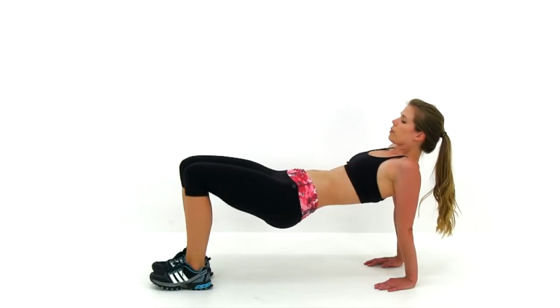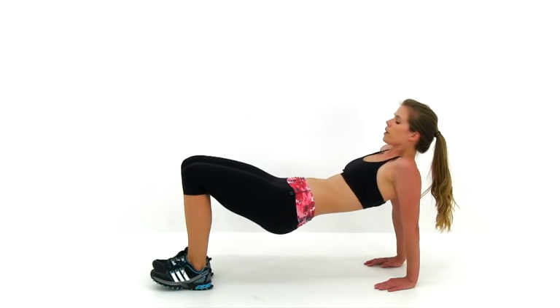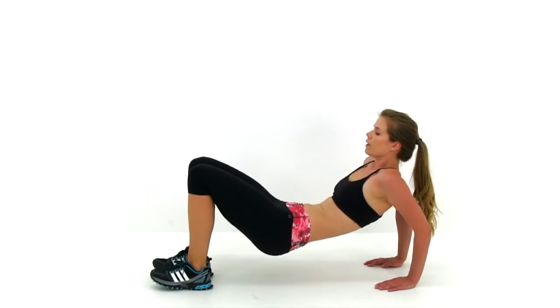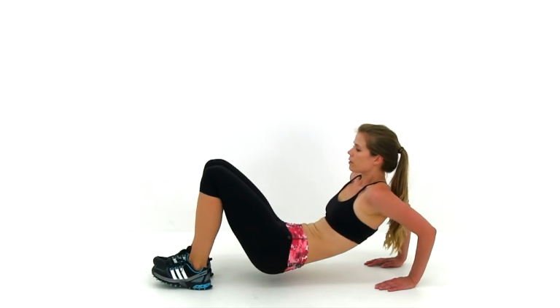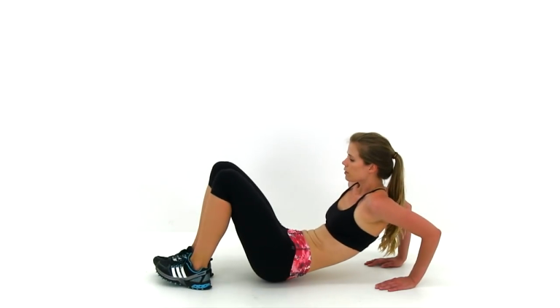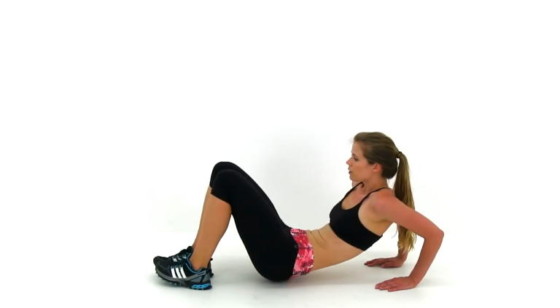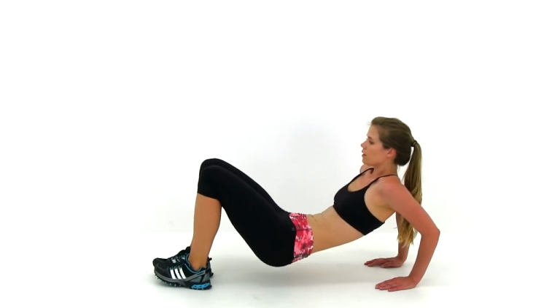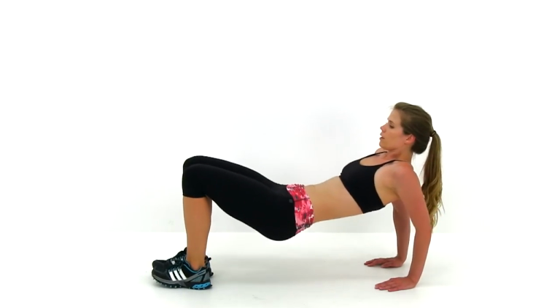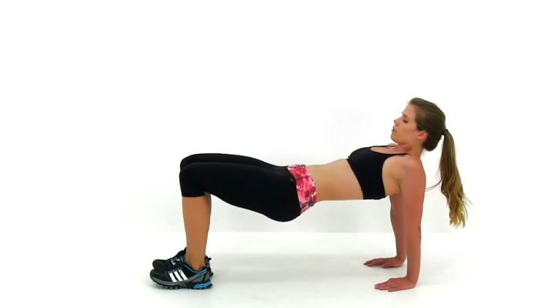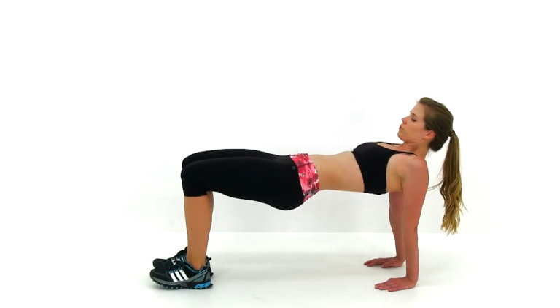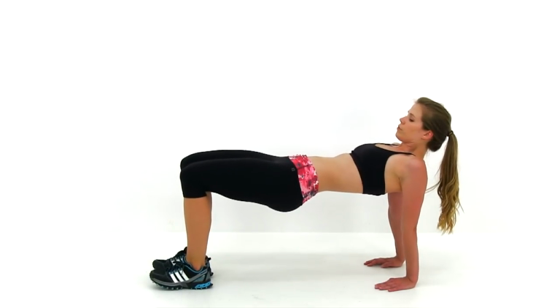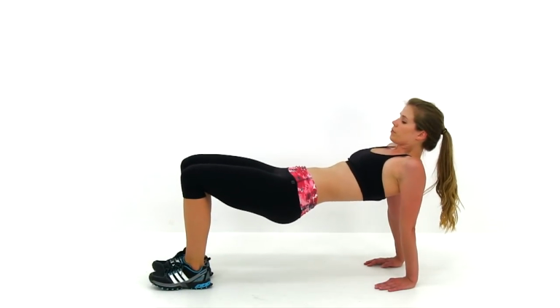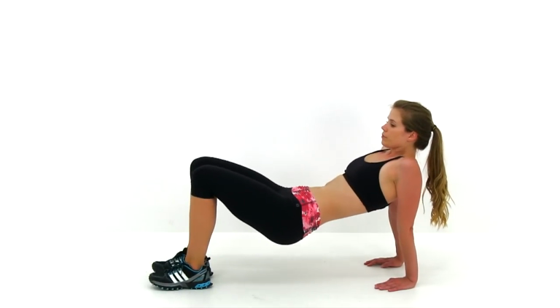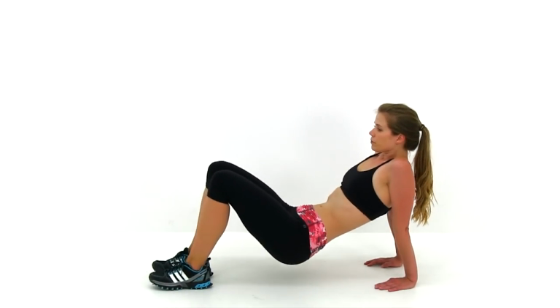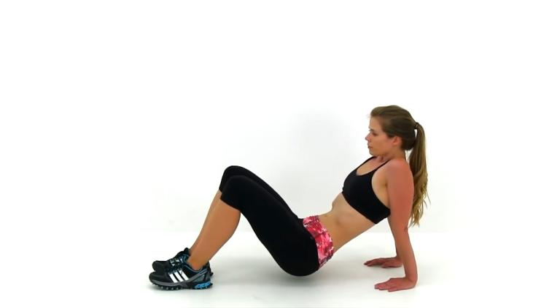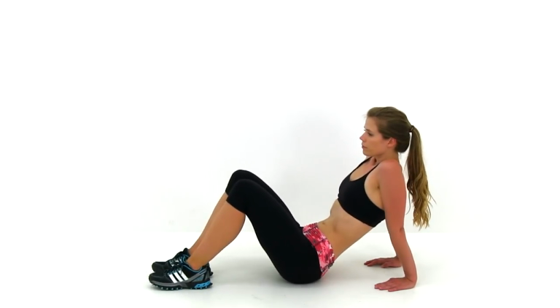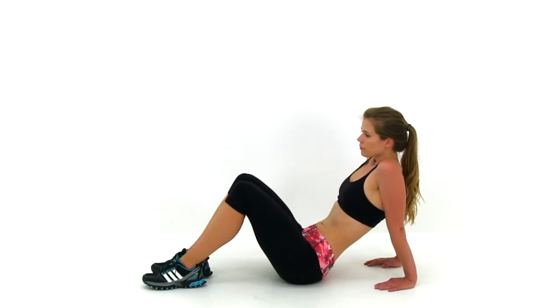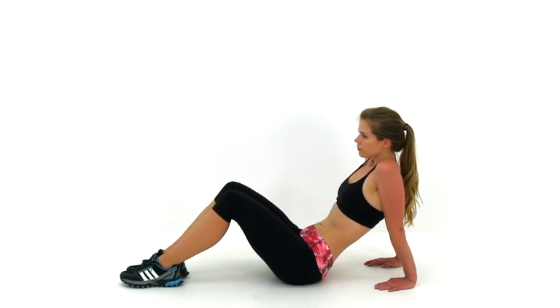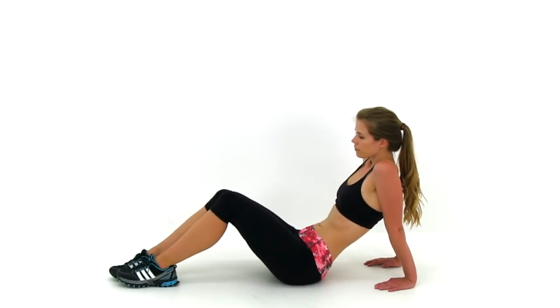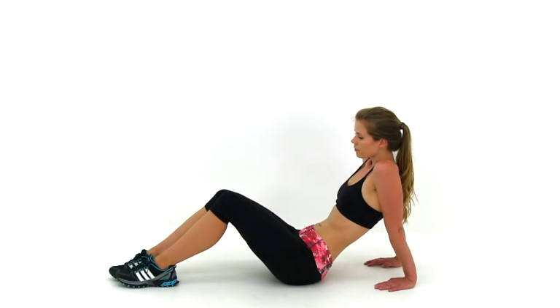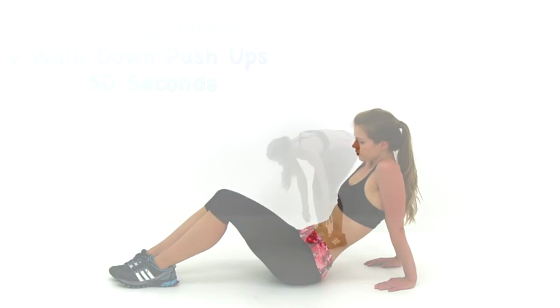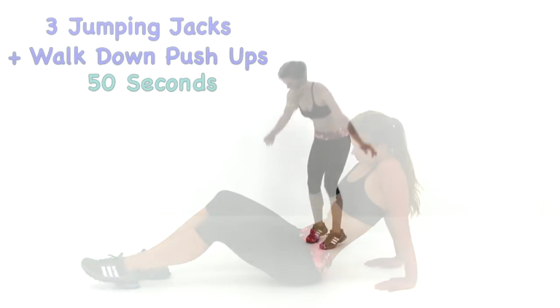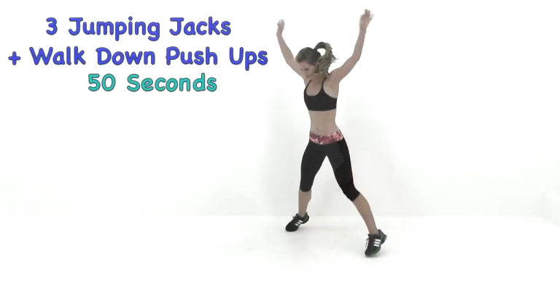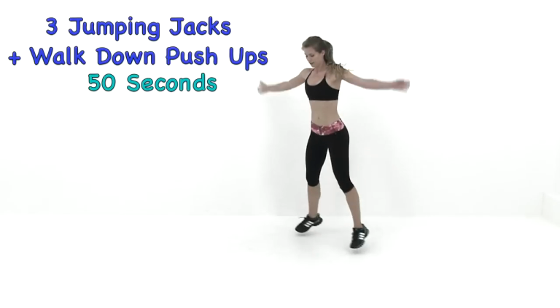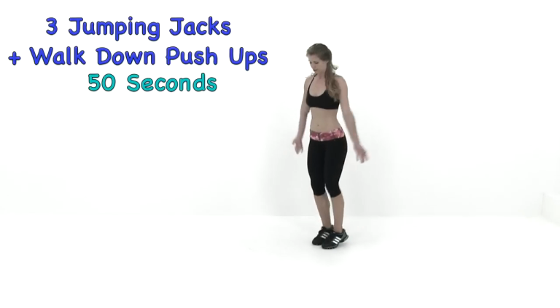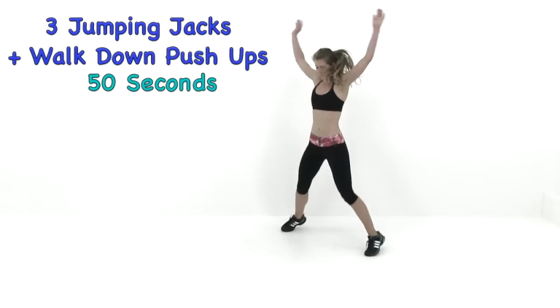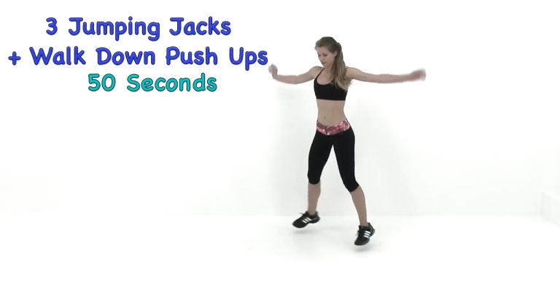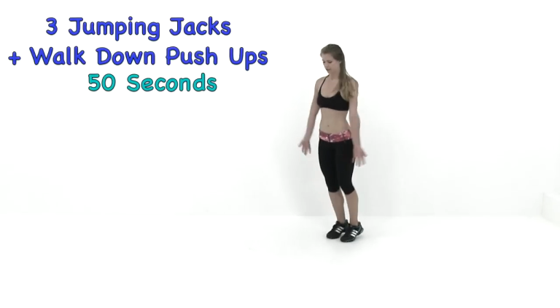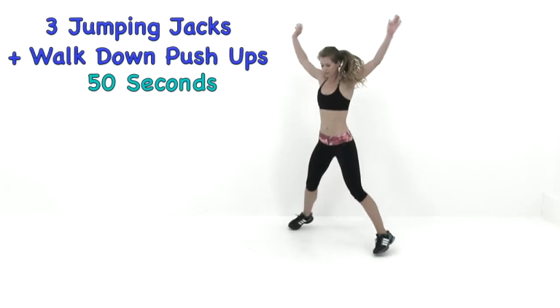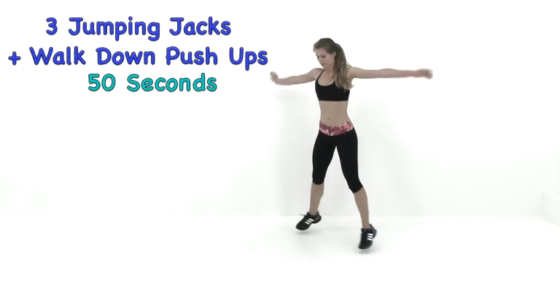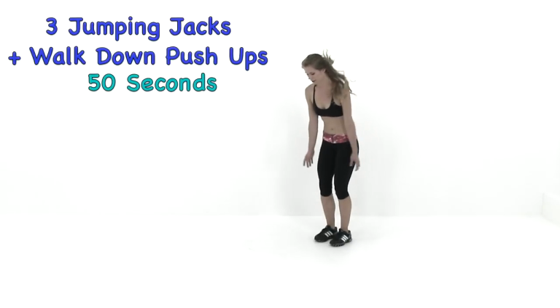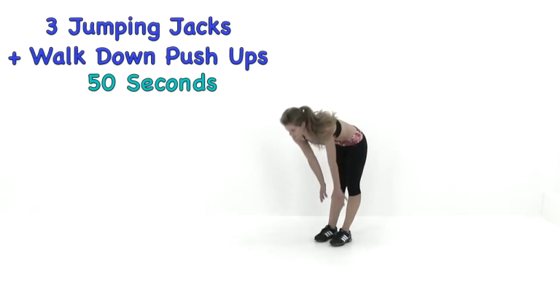We only have about five seconds left, we're almost done. Go ahead and let it relax. Let's go ahead and move on to the next exercise: we're doing three jumping jacks and a walk down push-up.